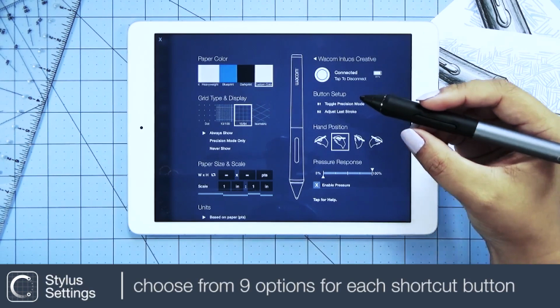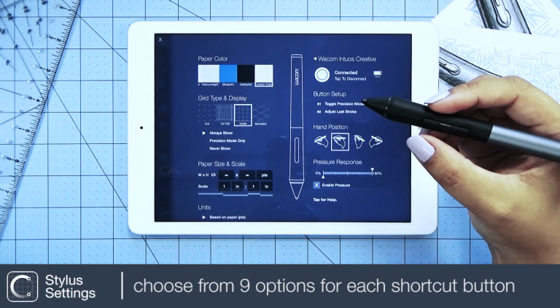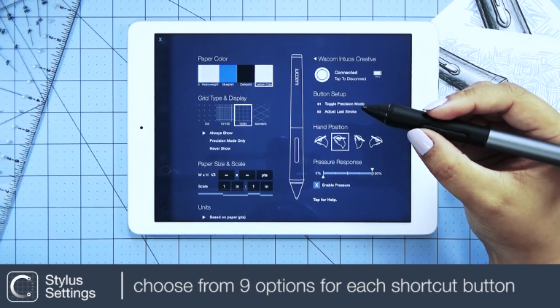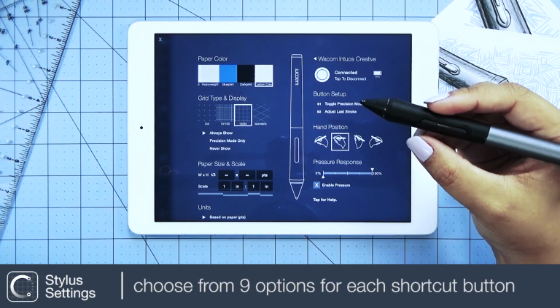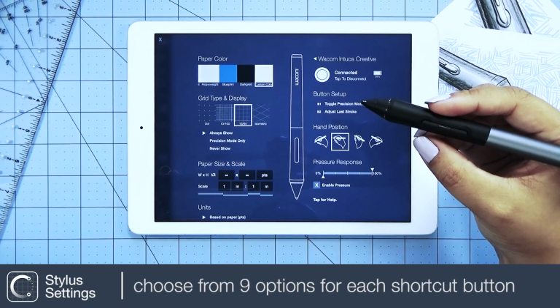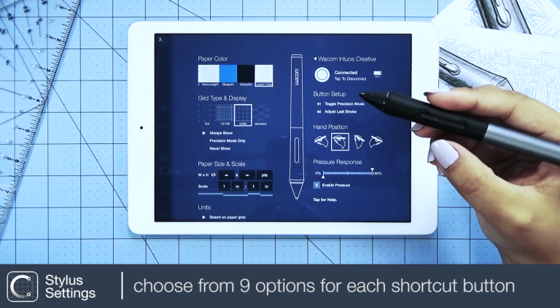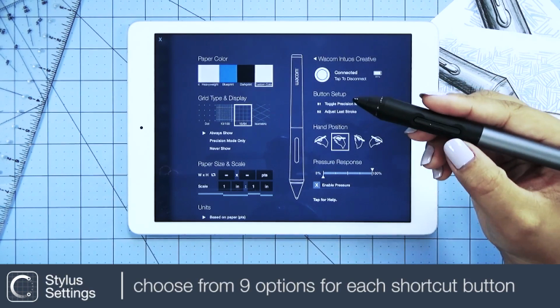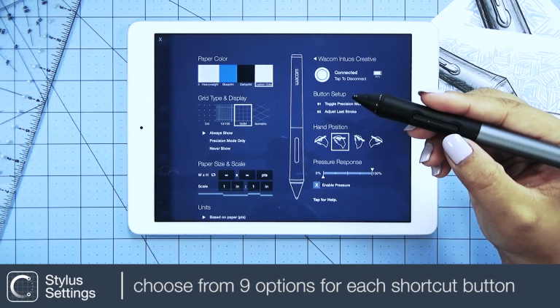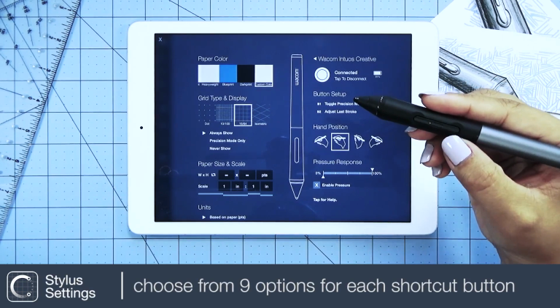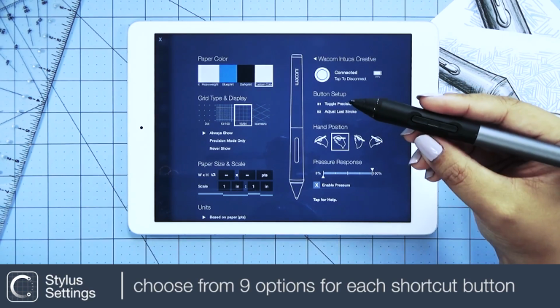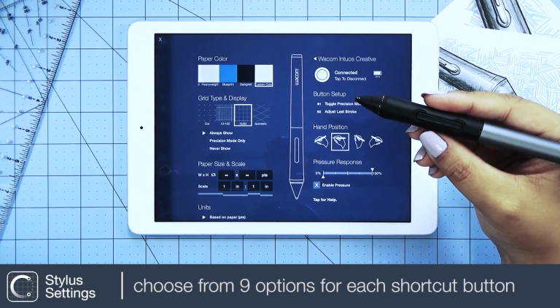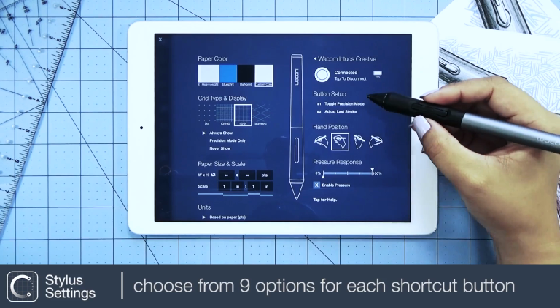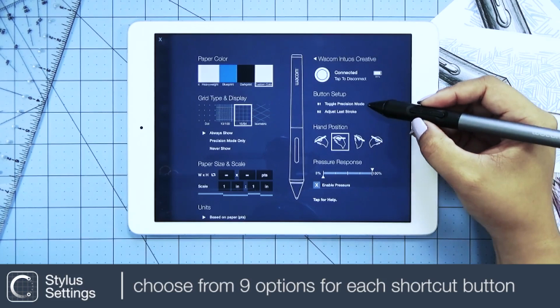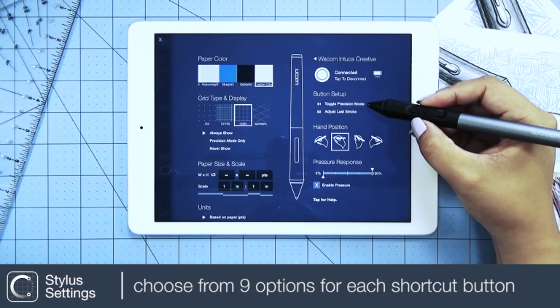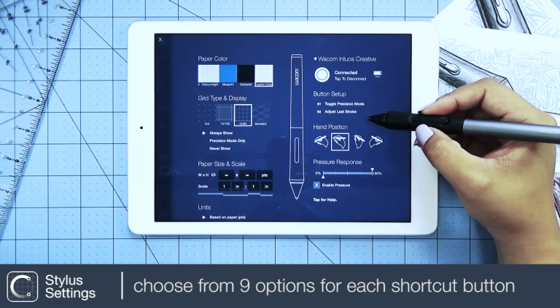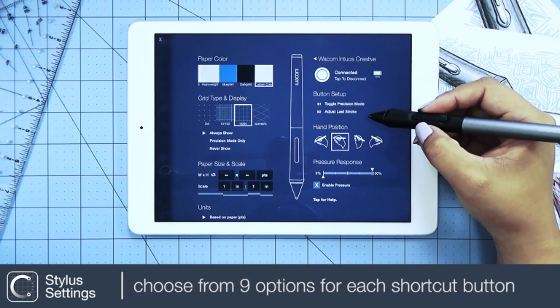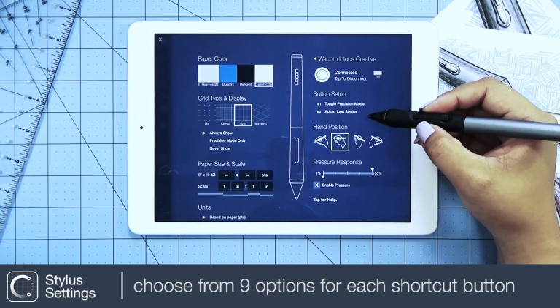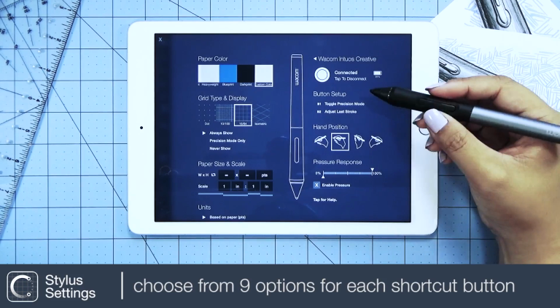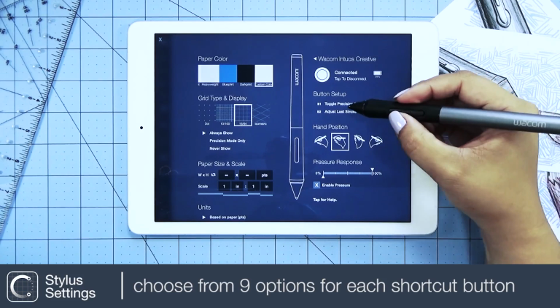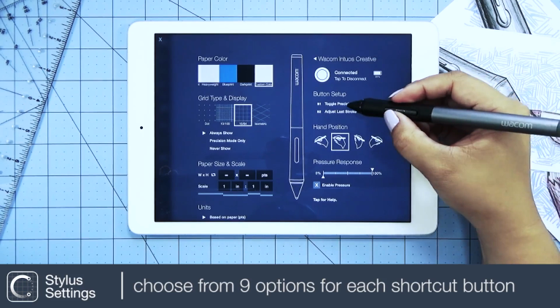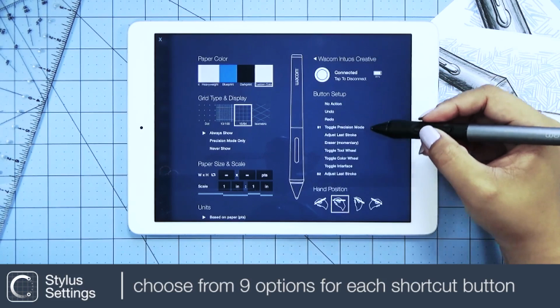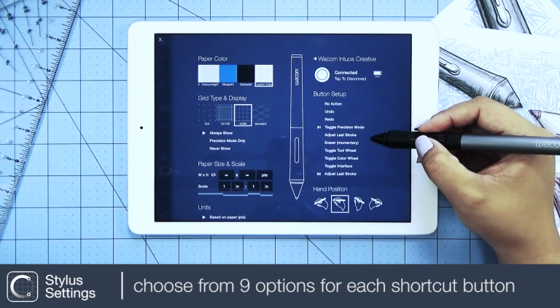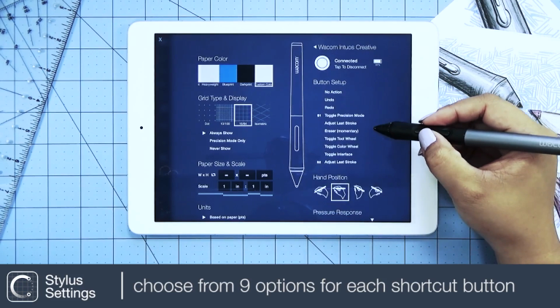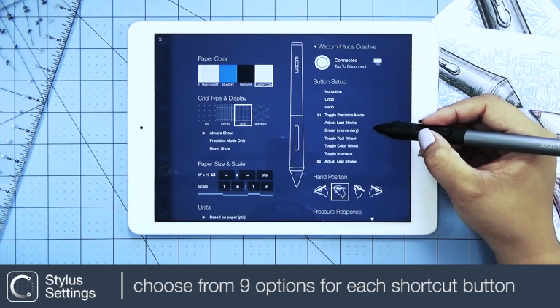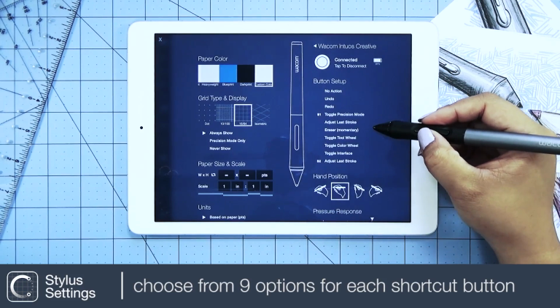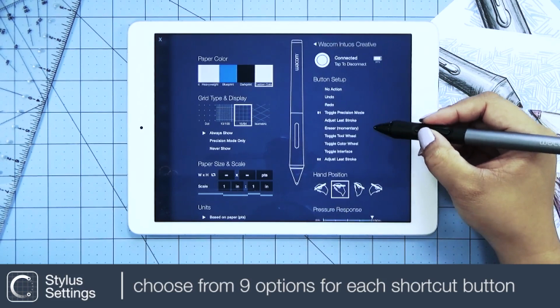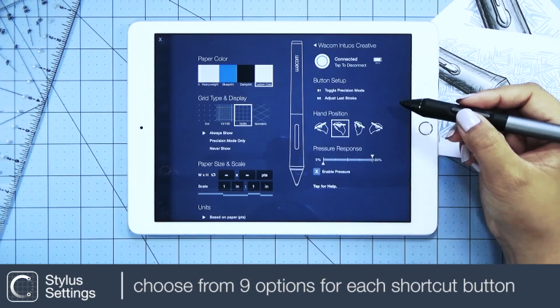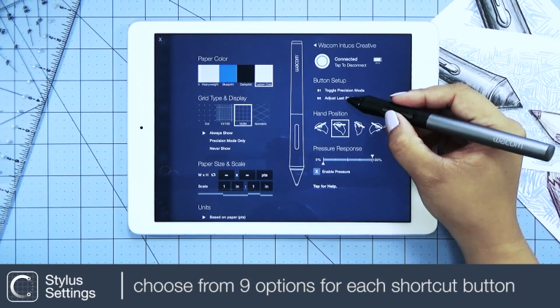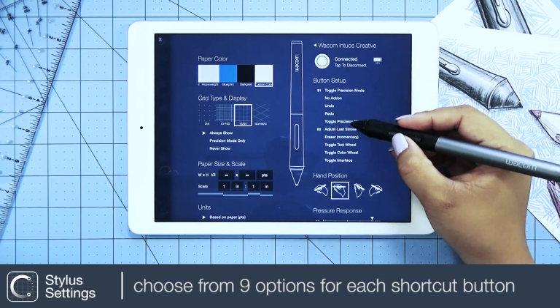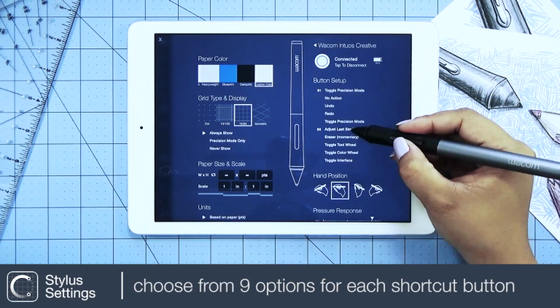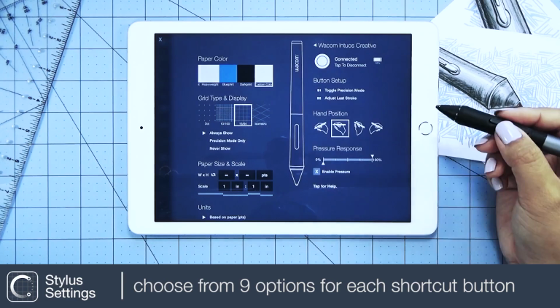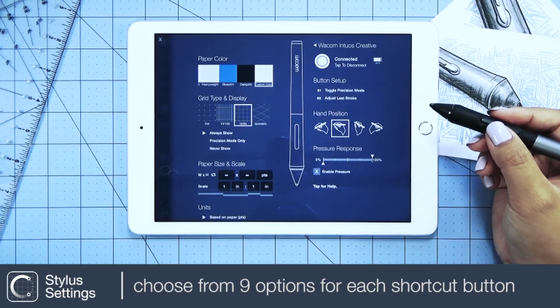This stylus has two button shortcuts. B1 is the button closest to the fine point nib, and B2 is the one that is further.